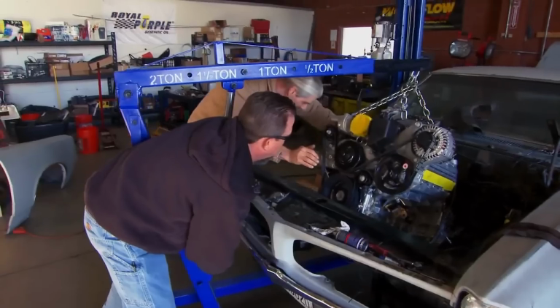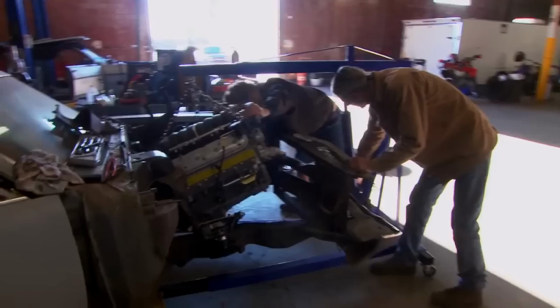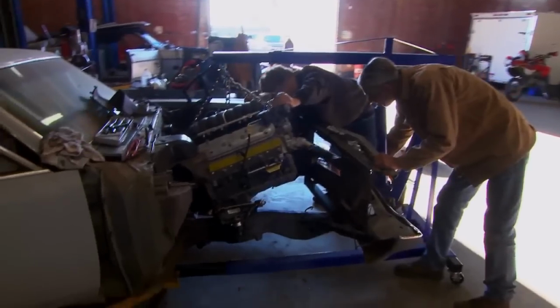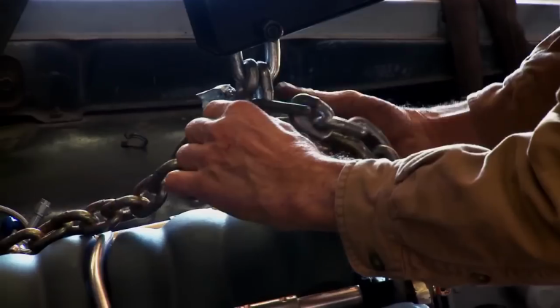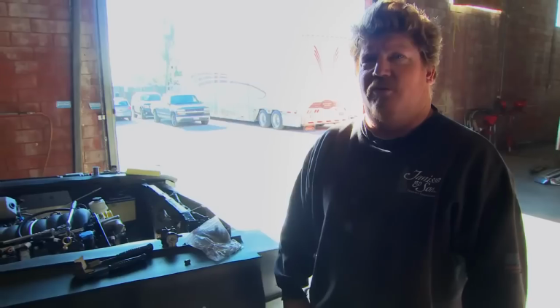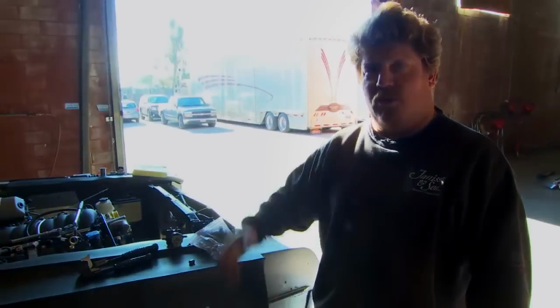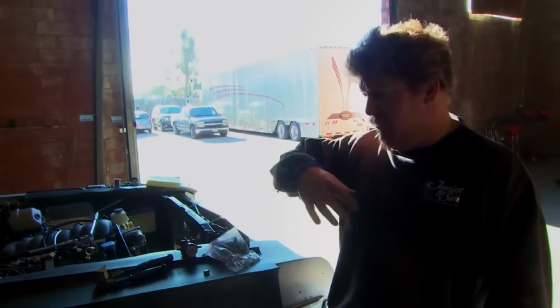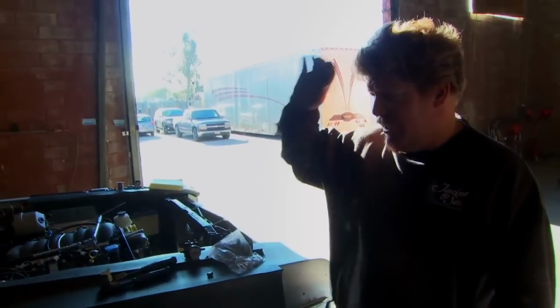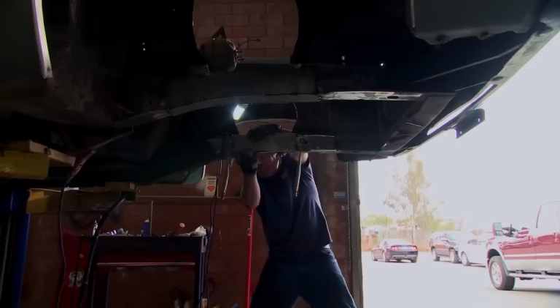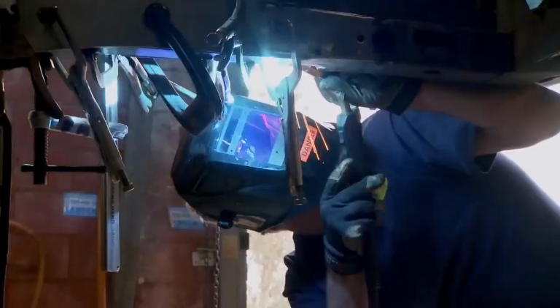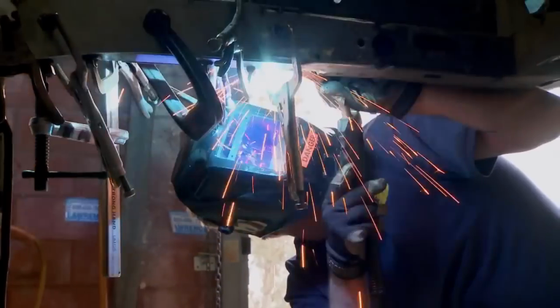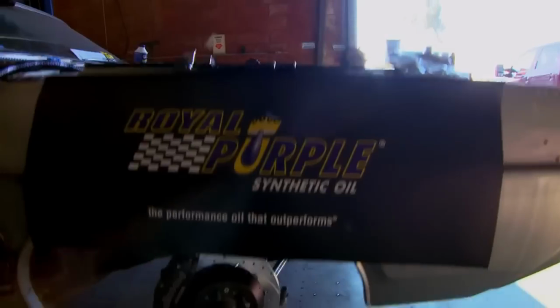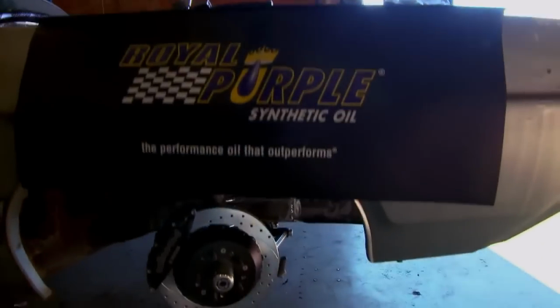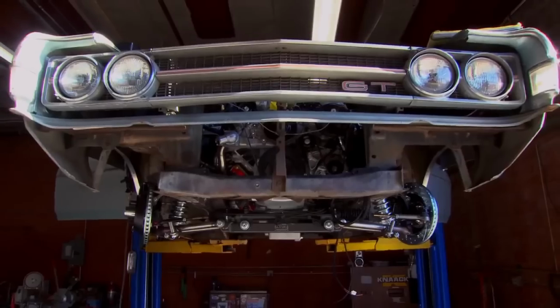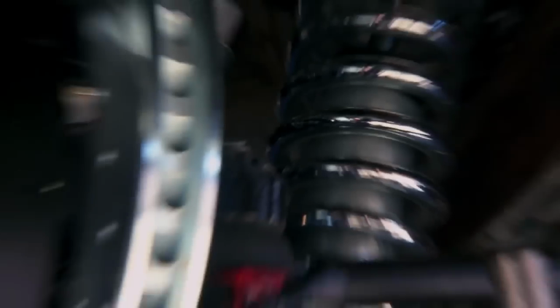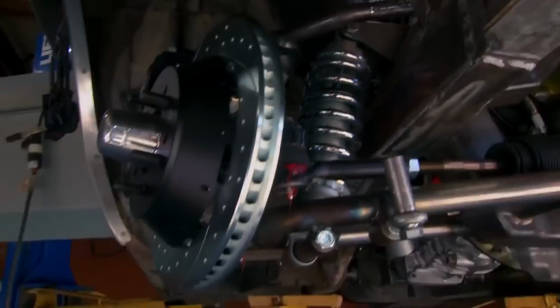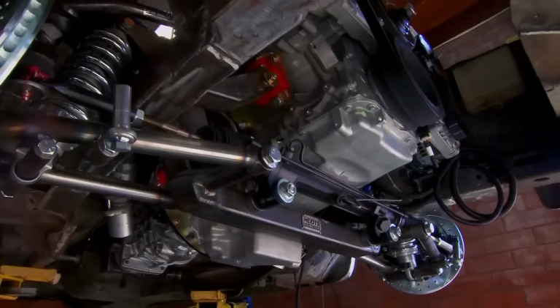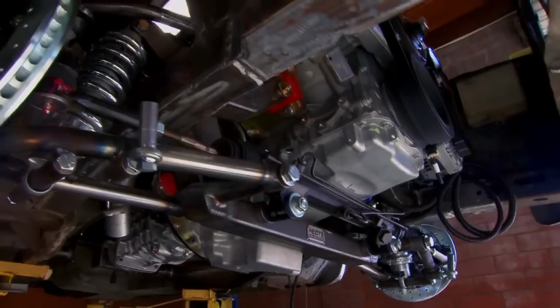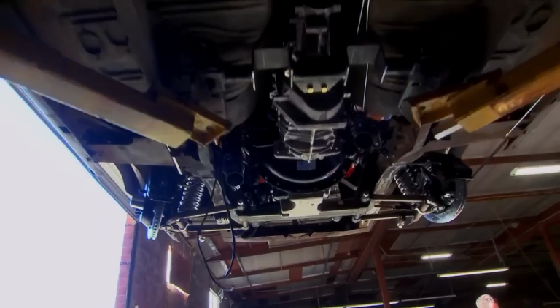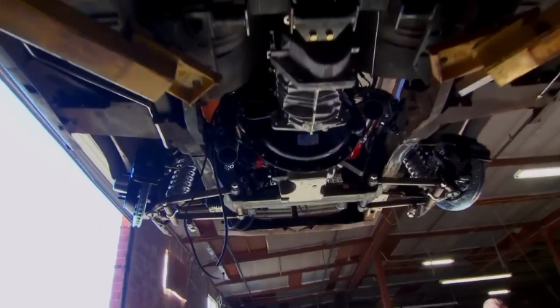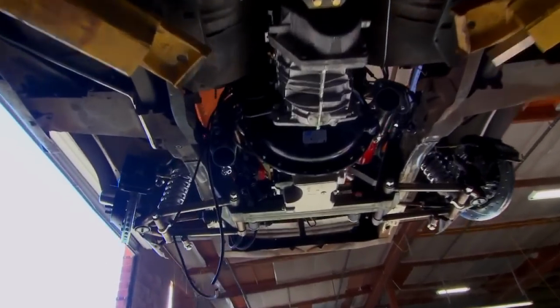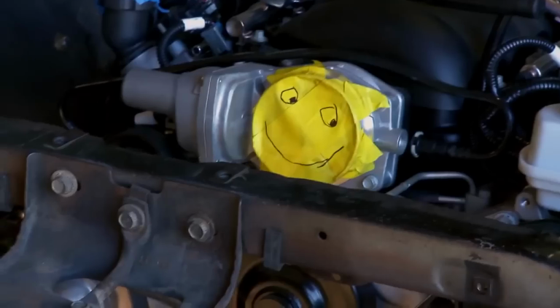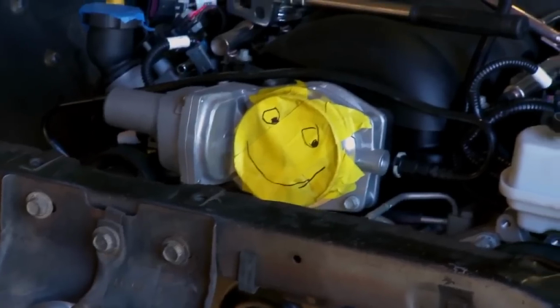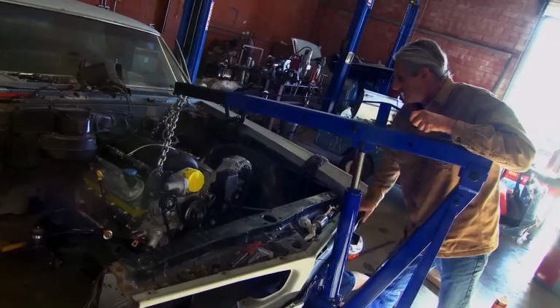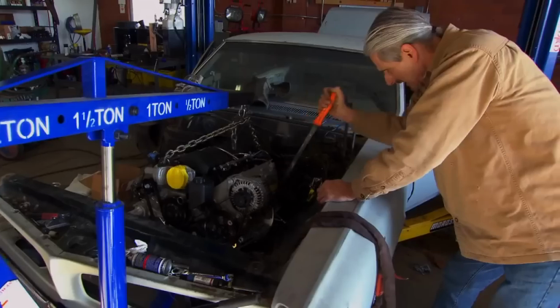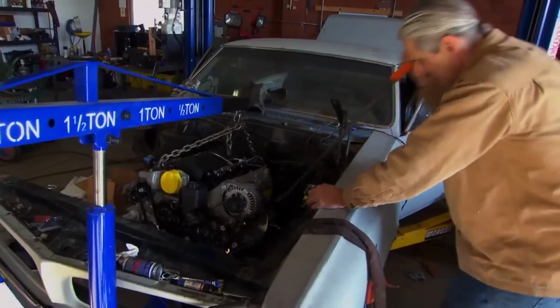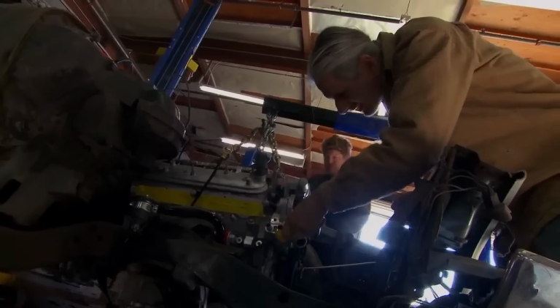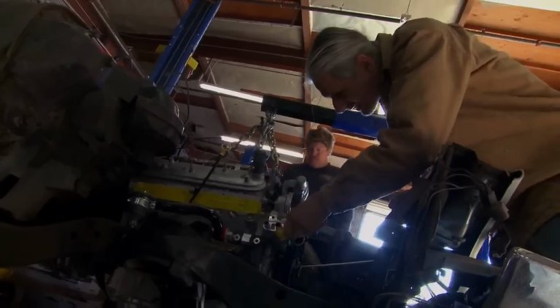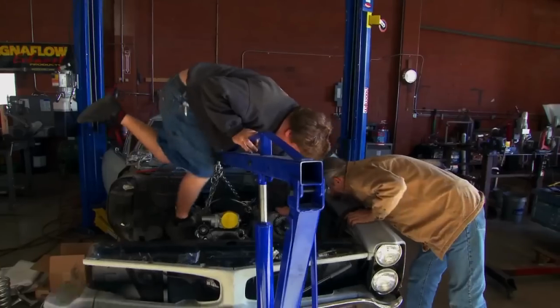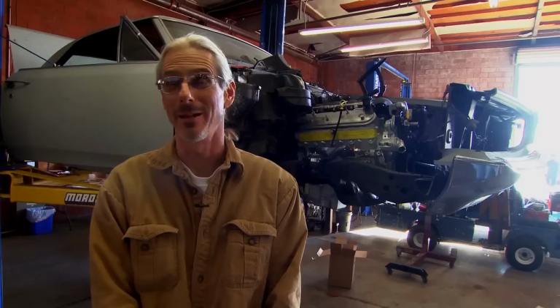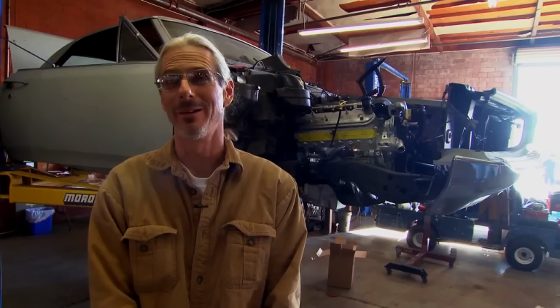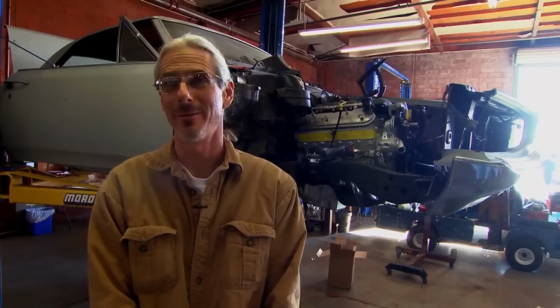This car was a lot of work. We cut the whole front end out and put a different suspension in it completely. The muscle cars are going to be going heads up against each other and they've got to be able to burn rubber.